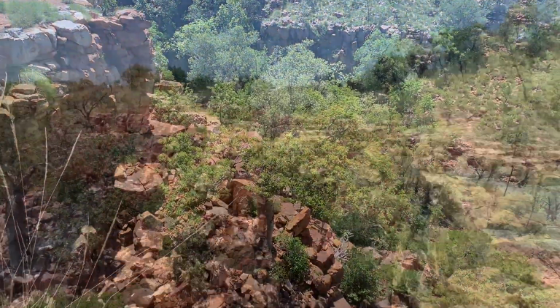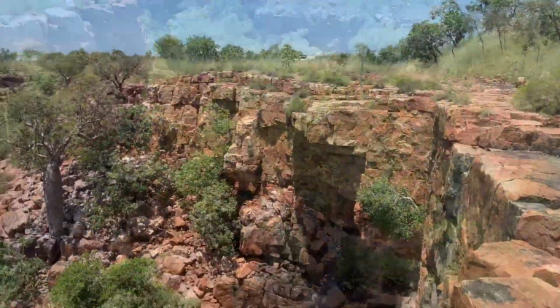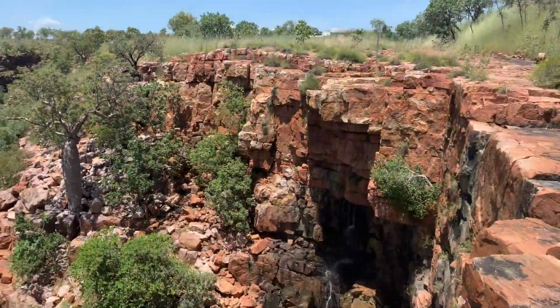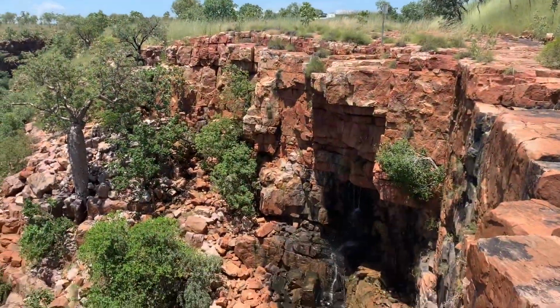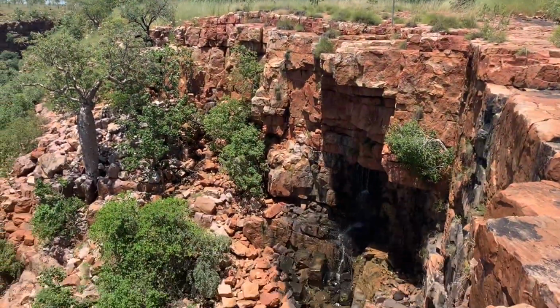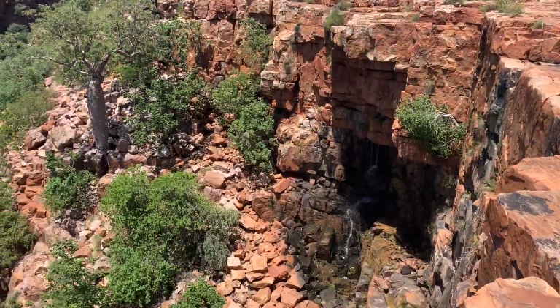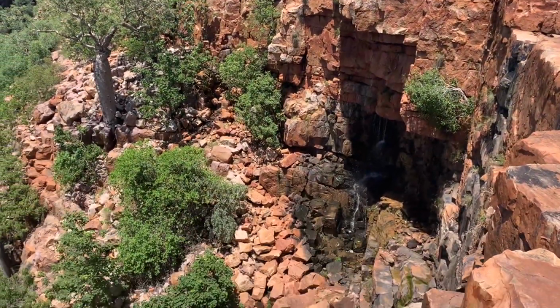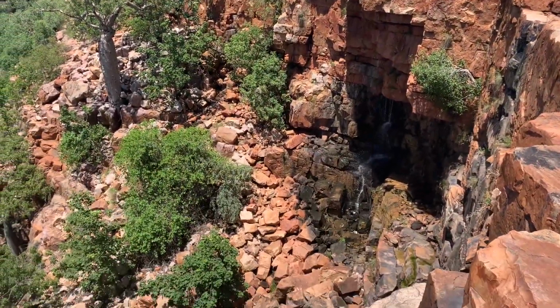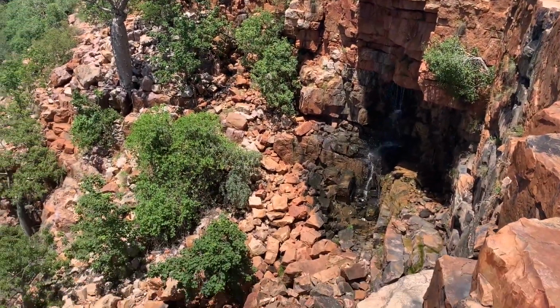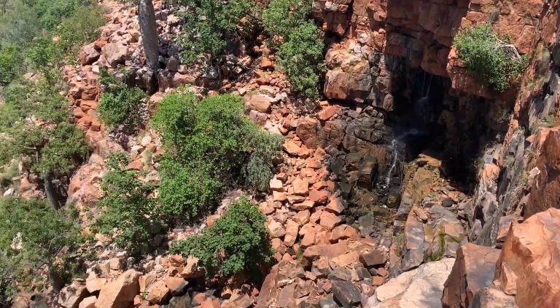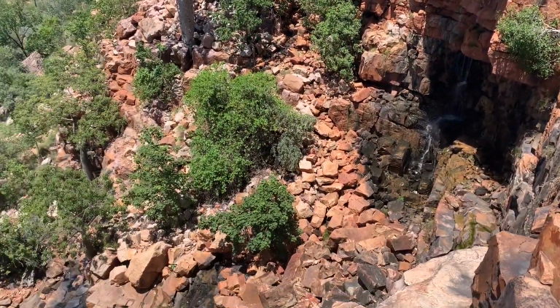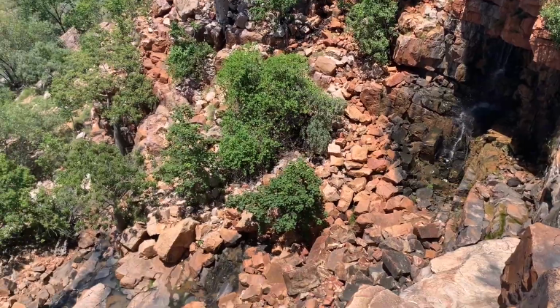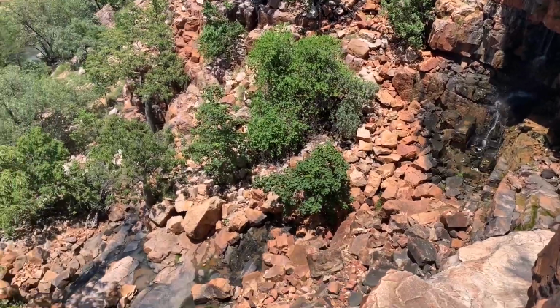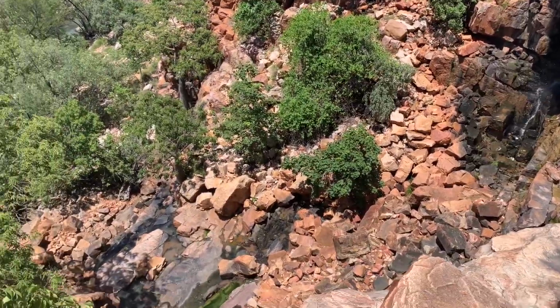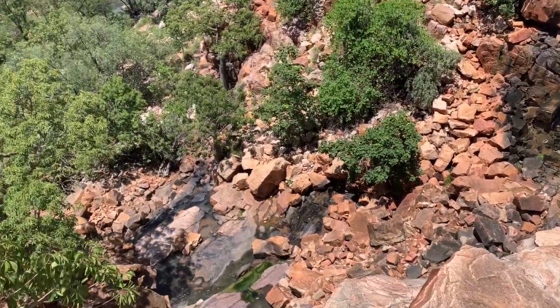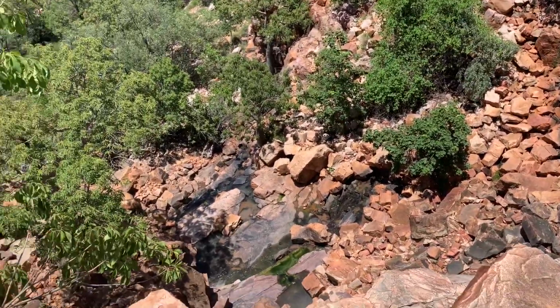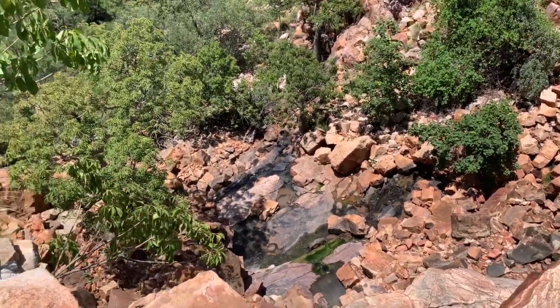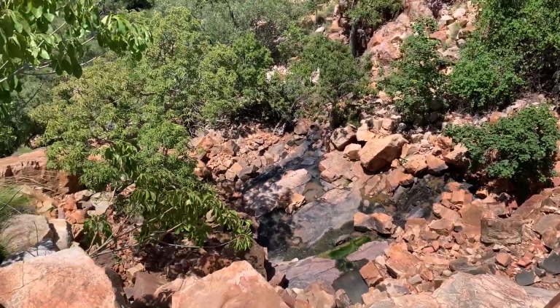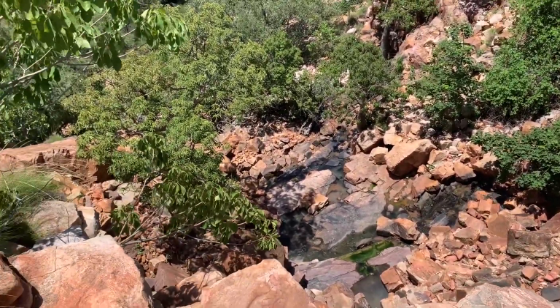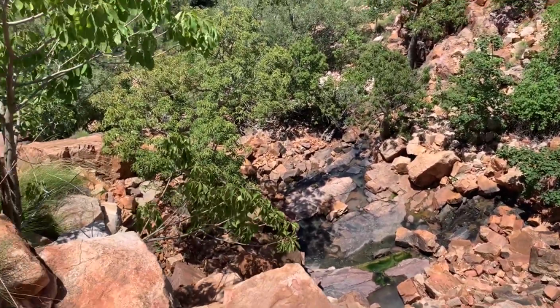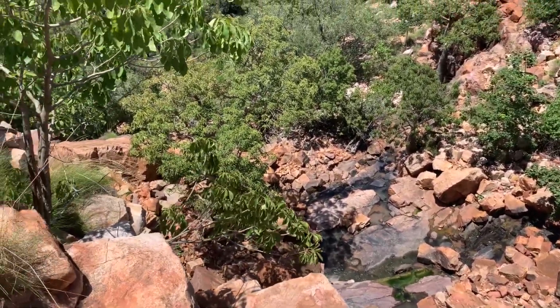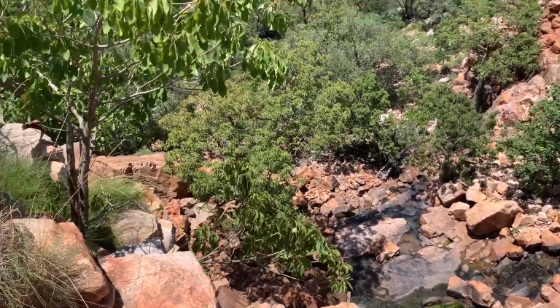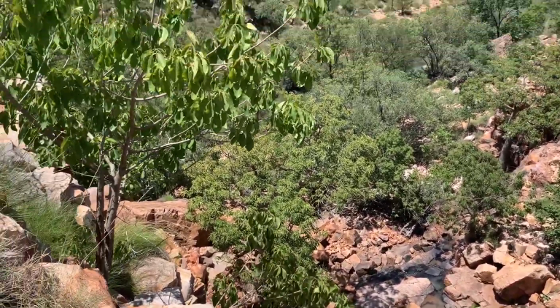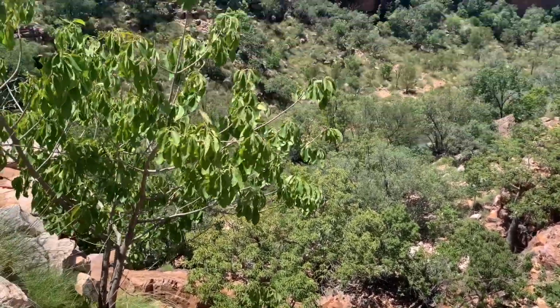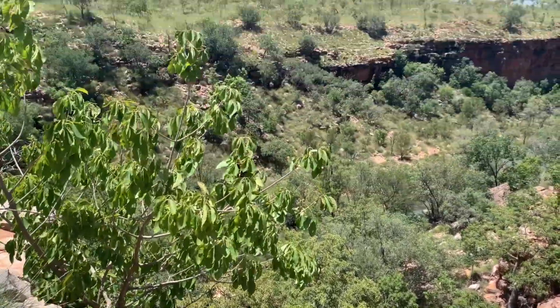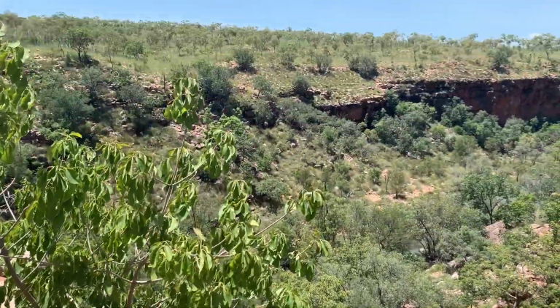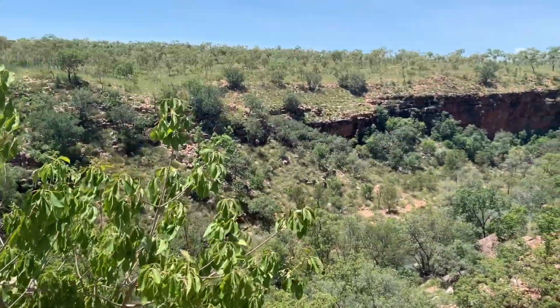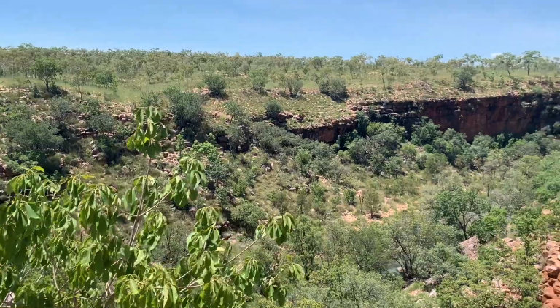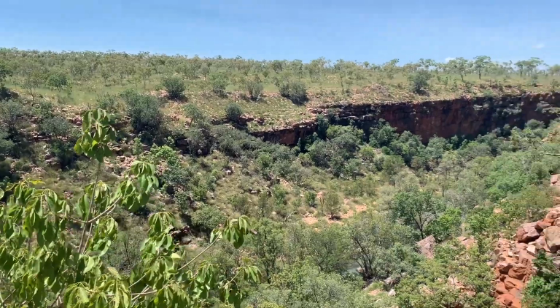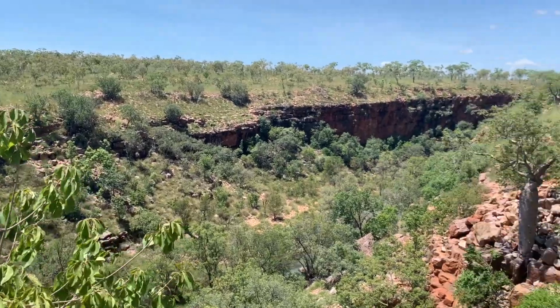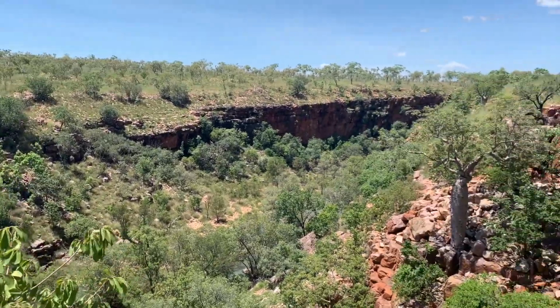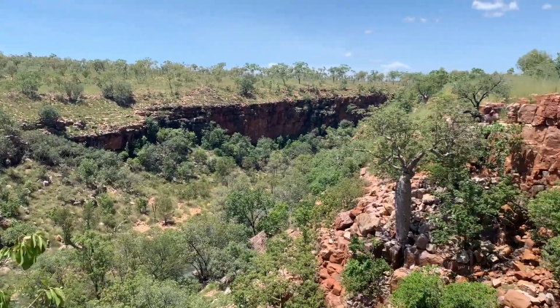That's where the start of the stair climb goes and it will go down. You can see this cool little waterfall down here. Soon it will really be pumping. But yeah, so peaceful out here.